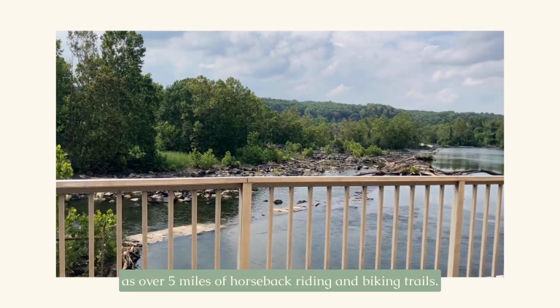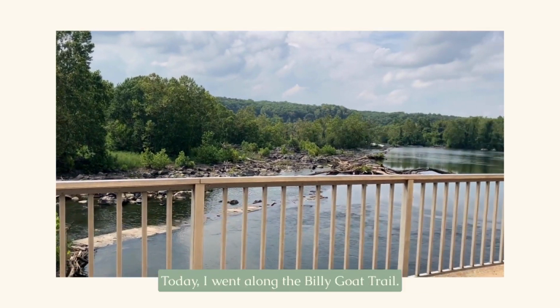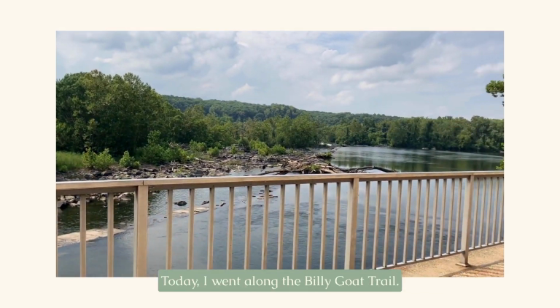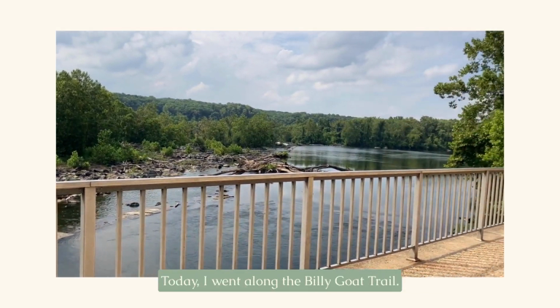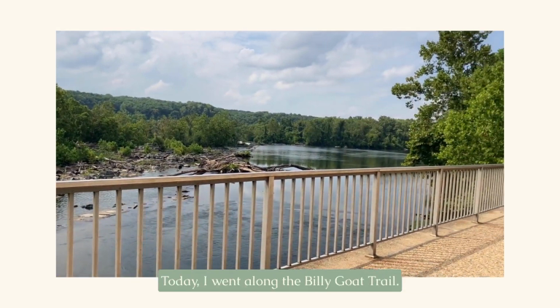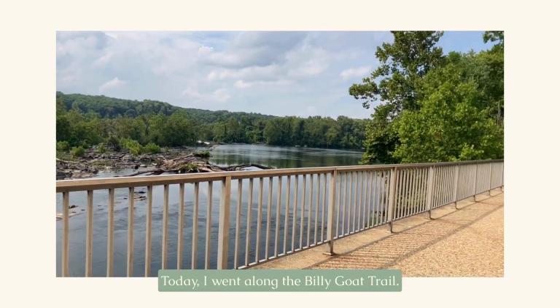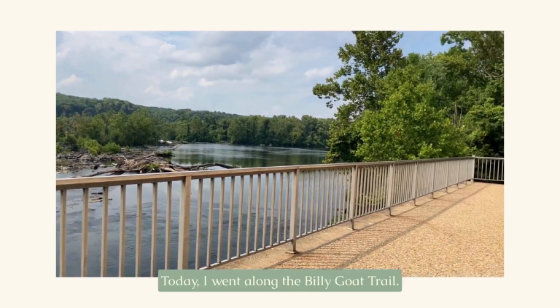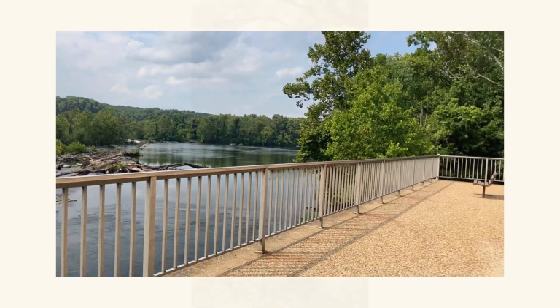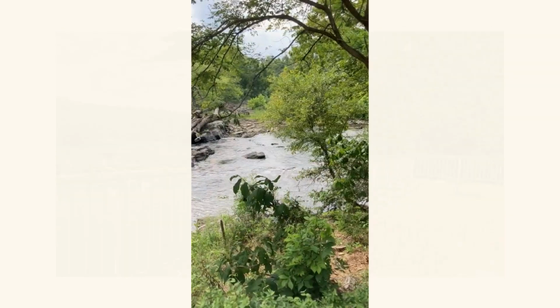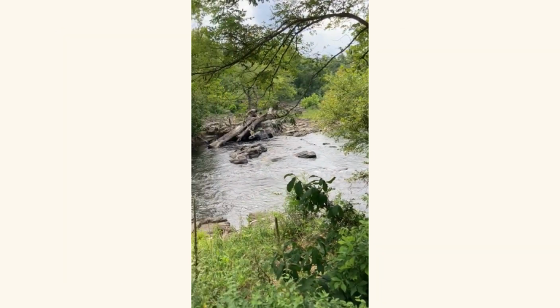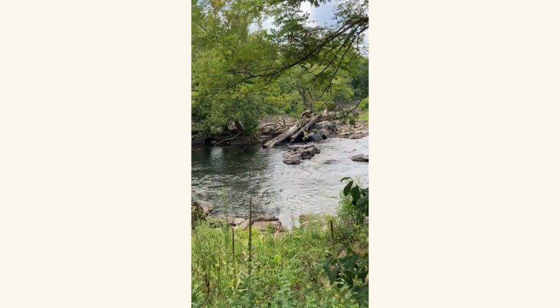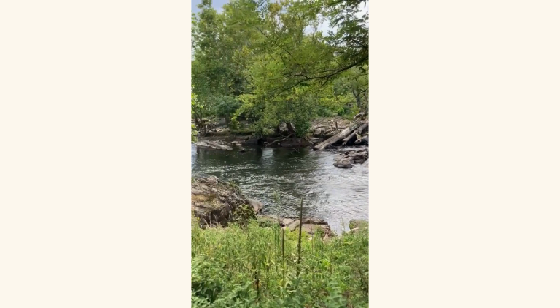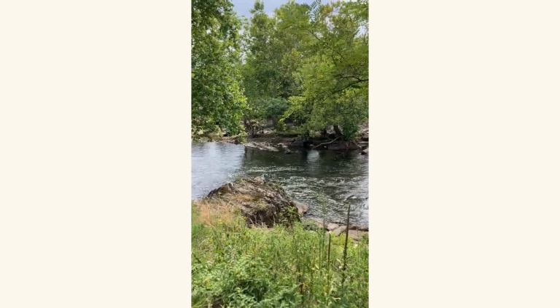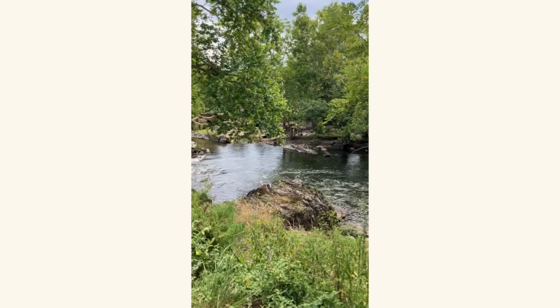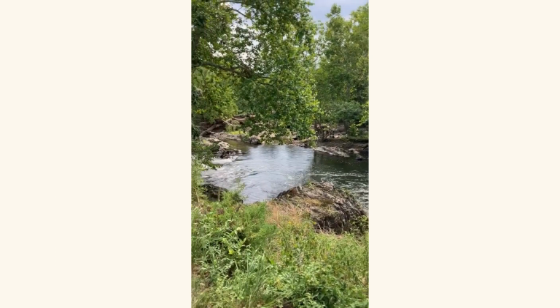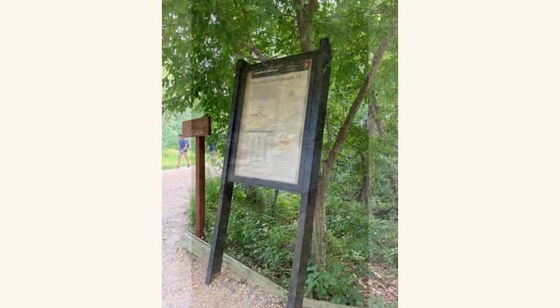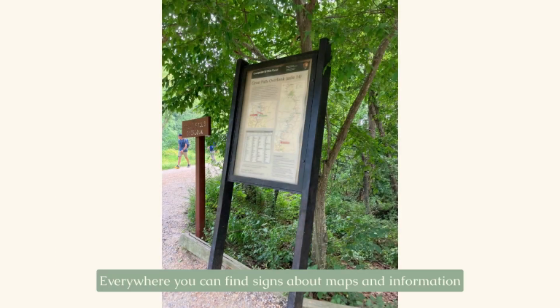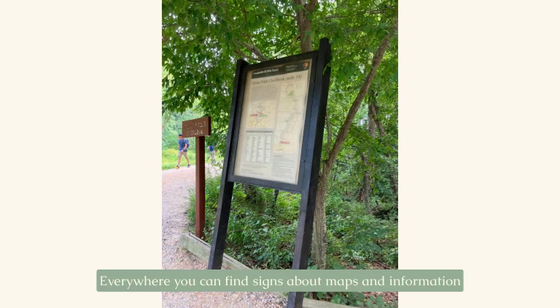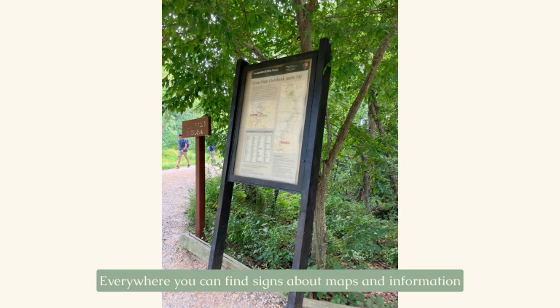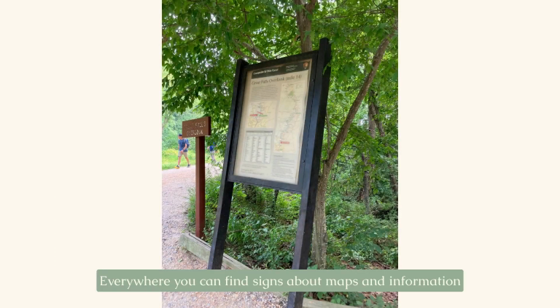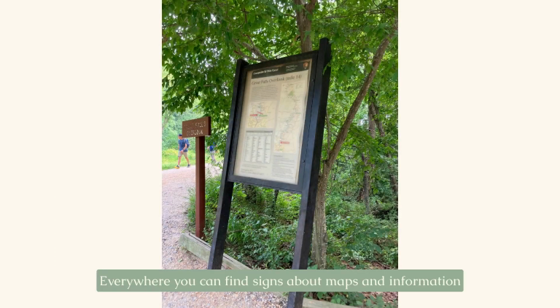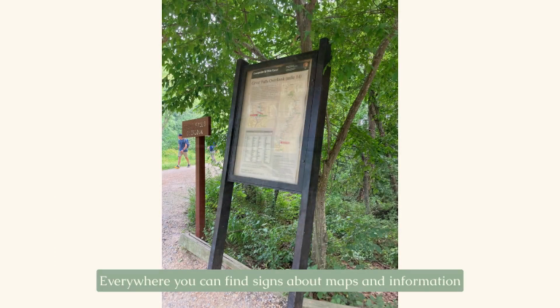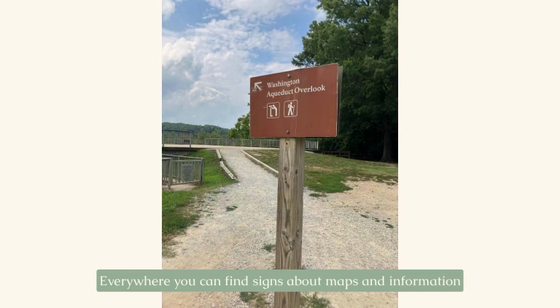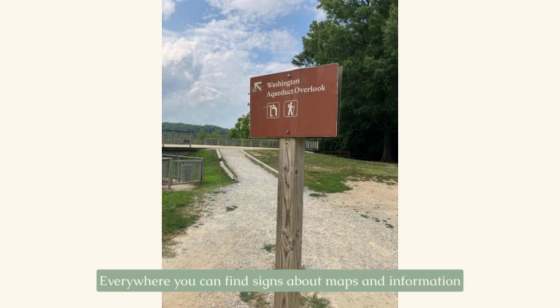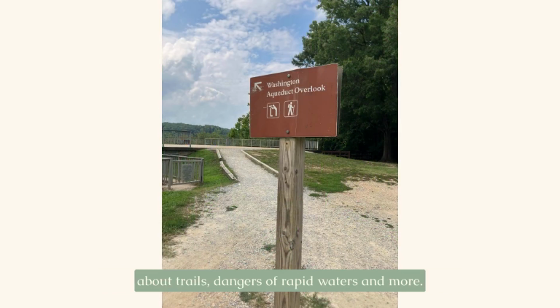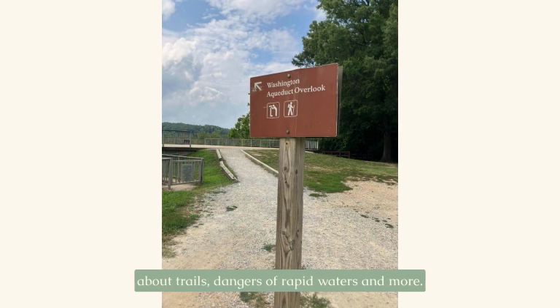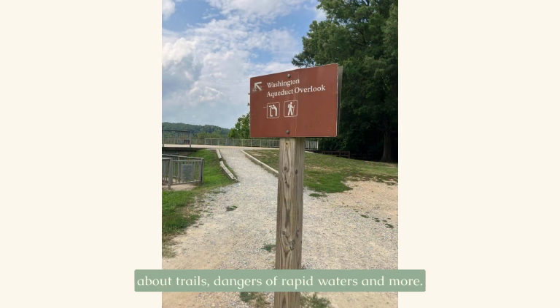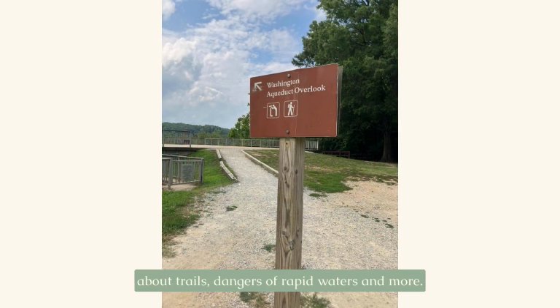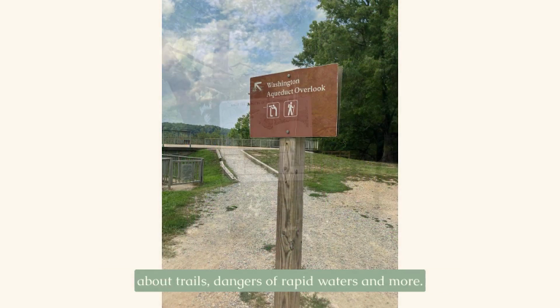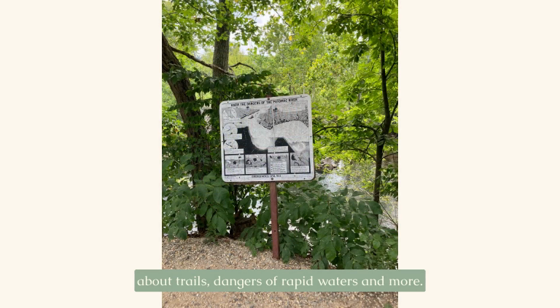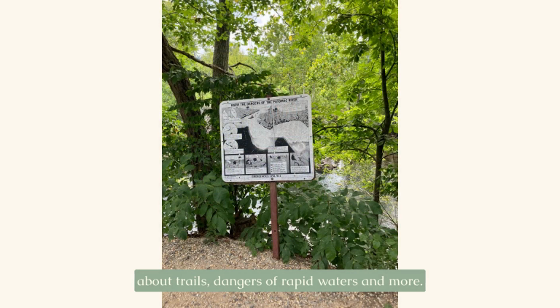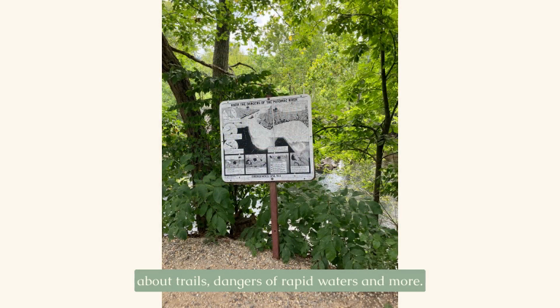Today I went along the Billy Goat Trail. Everywhere you can find signs about maps and information about trails, dangers of rapid waters, and more.